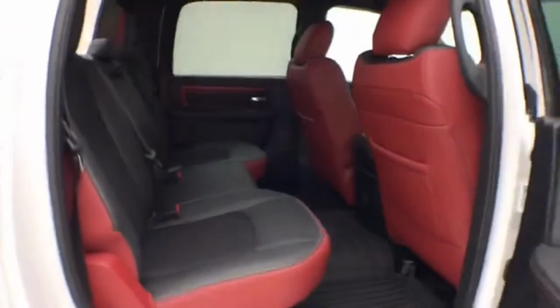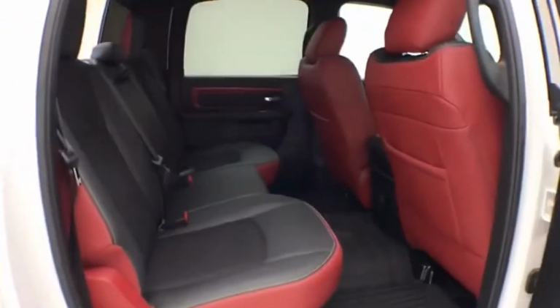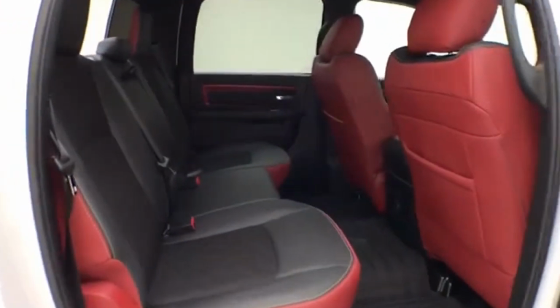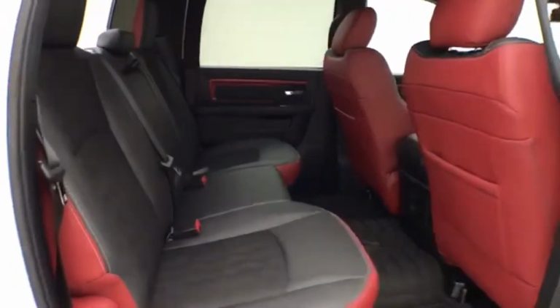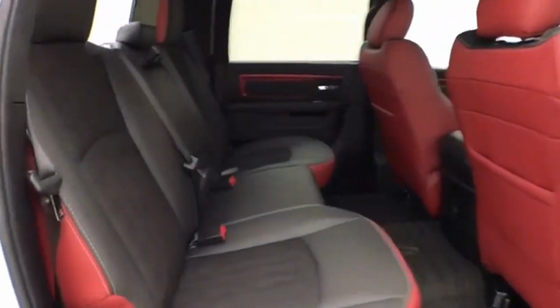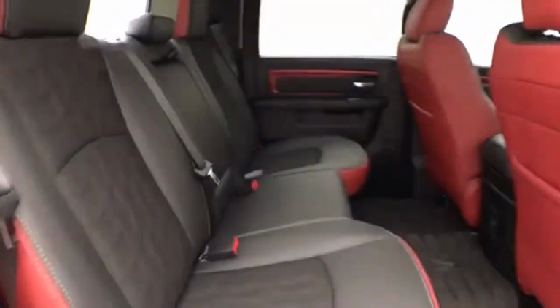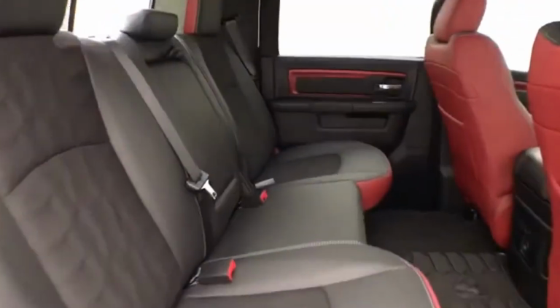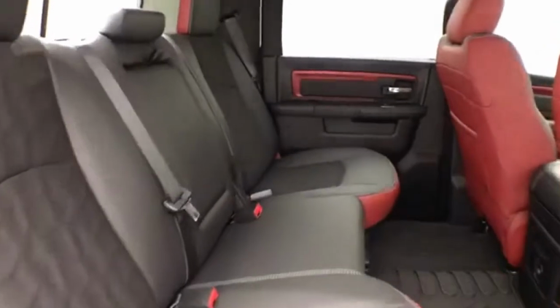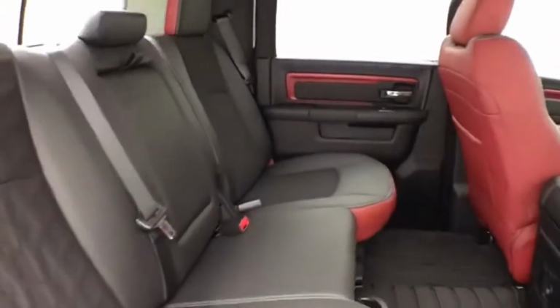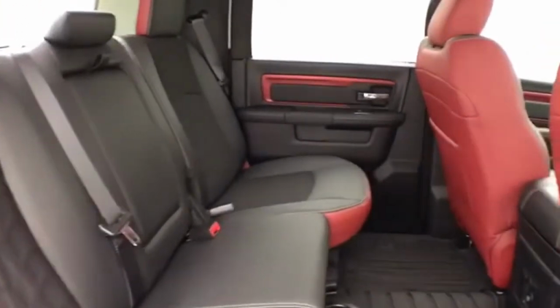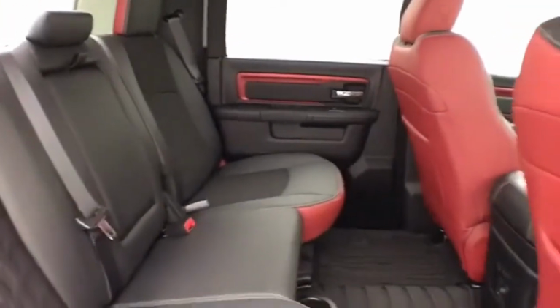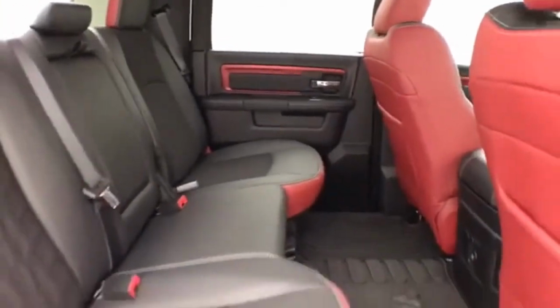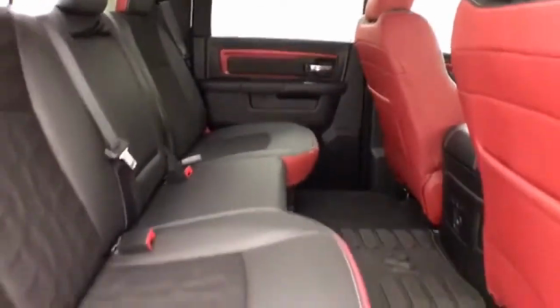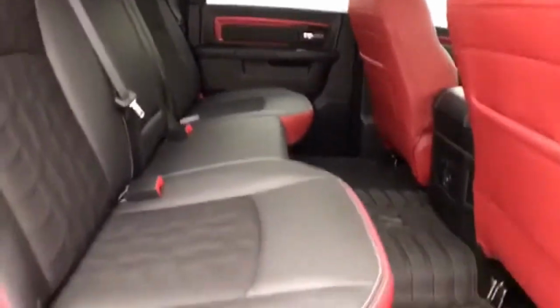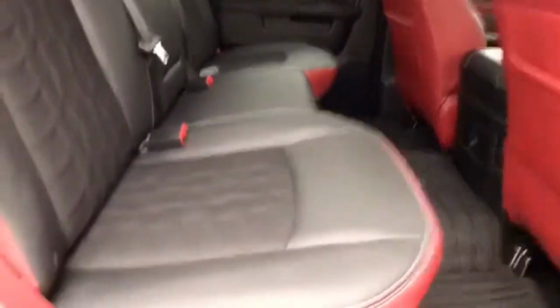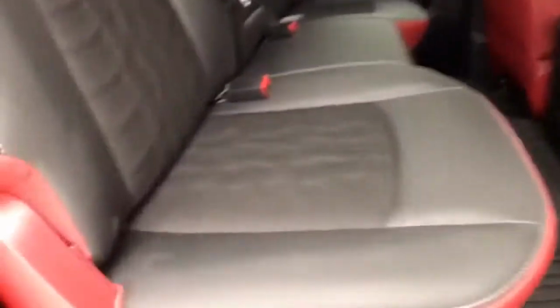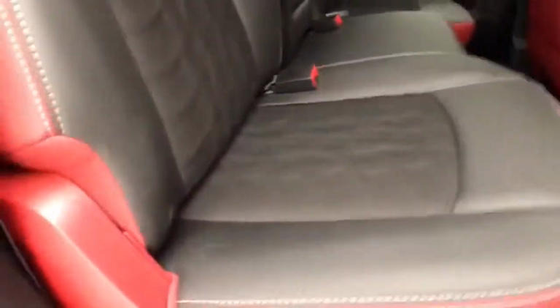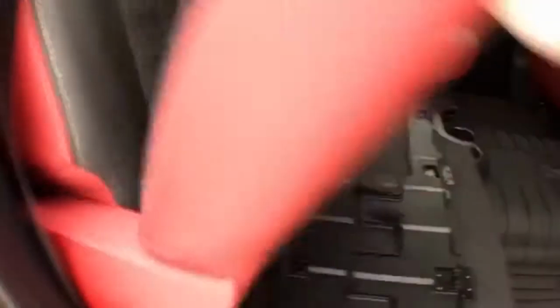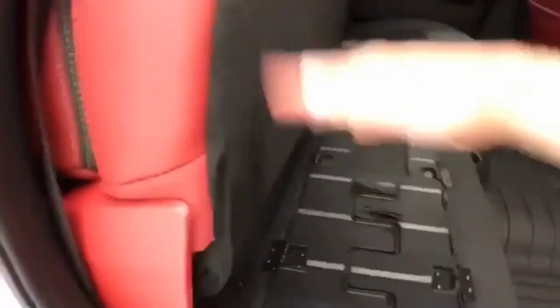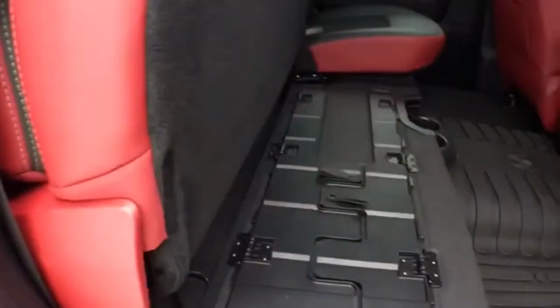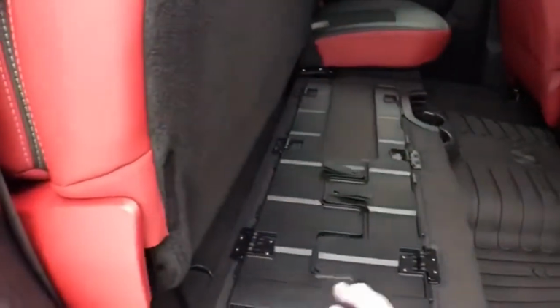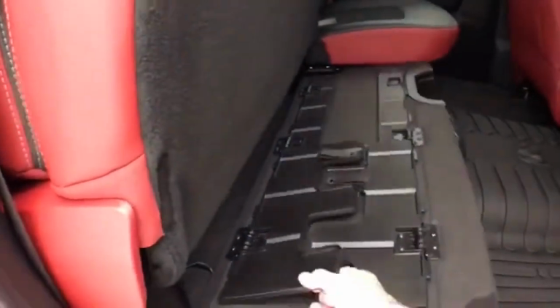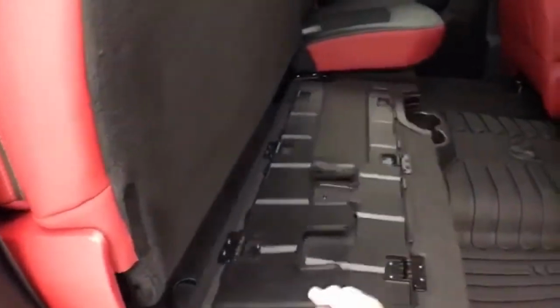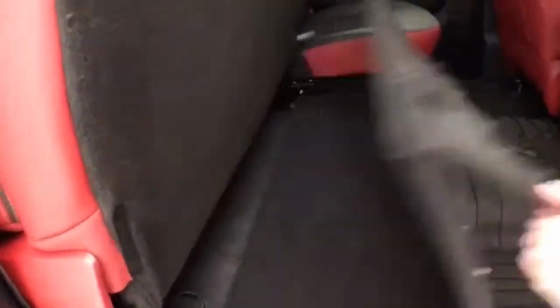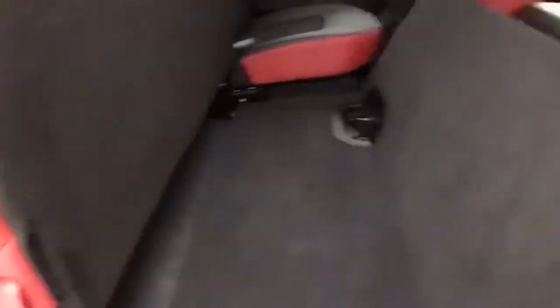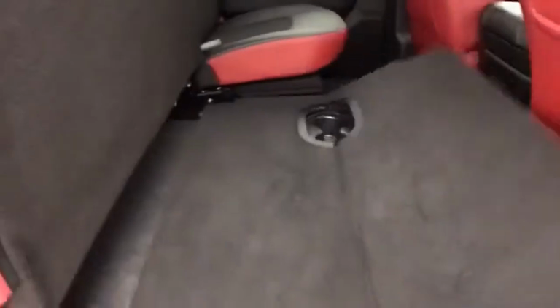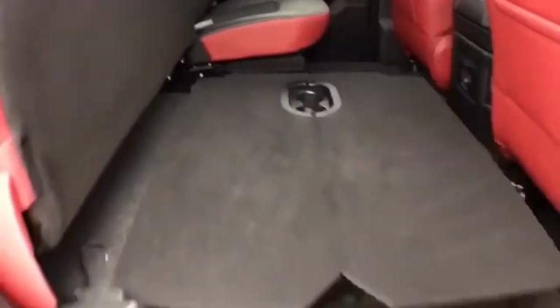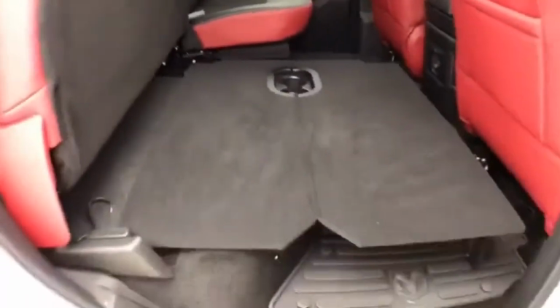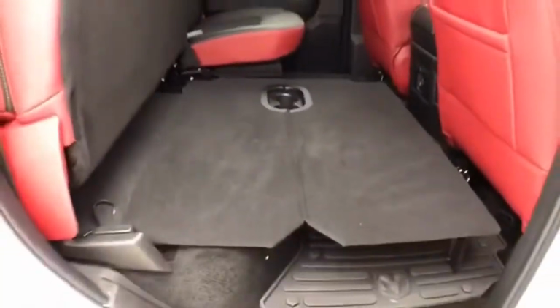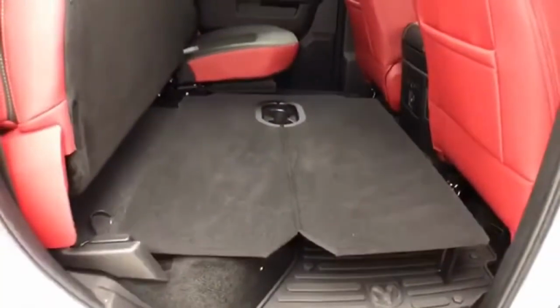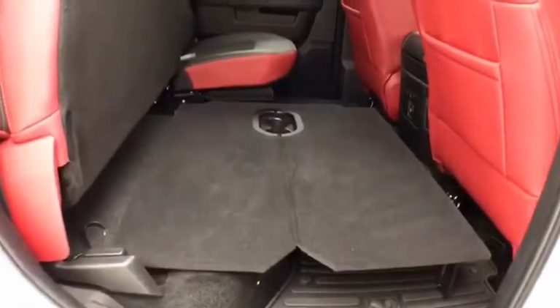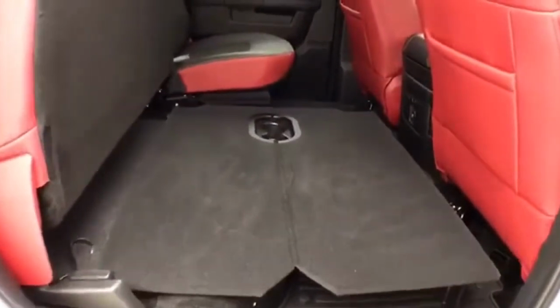Seats five. Seat bottoms flip up for additional cargo space.